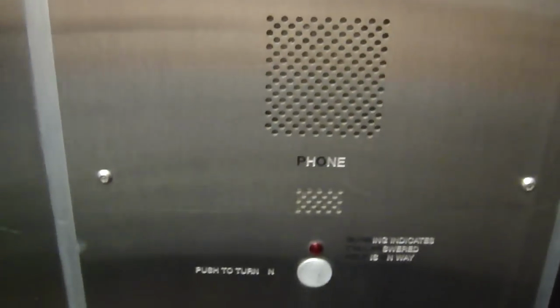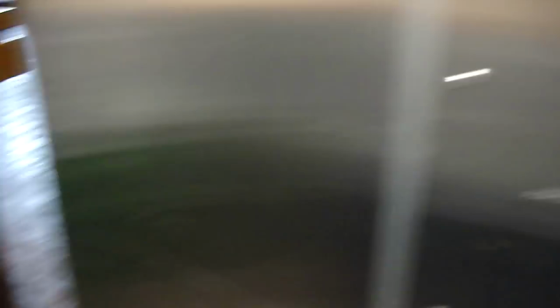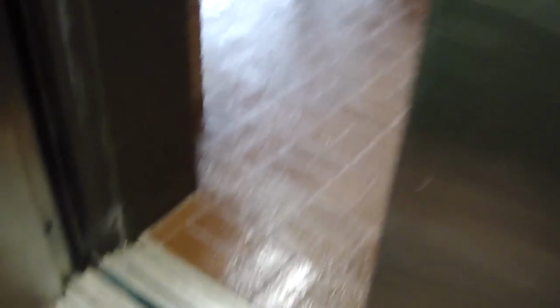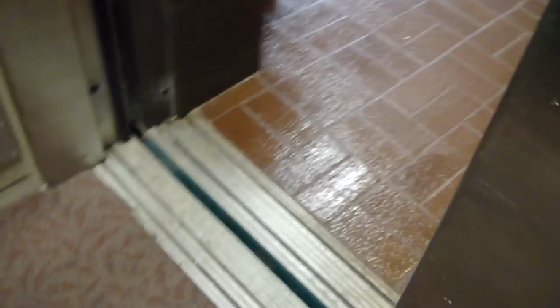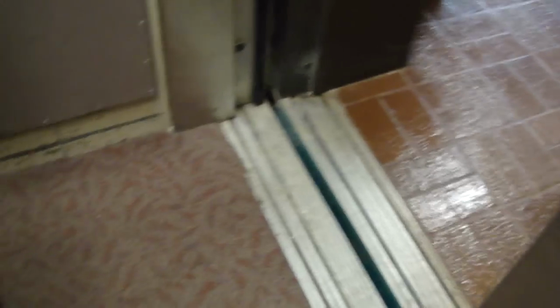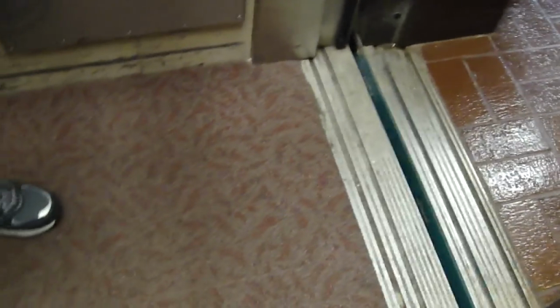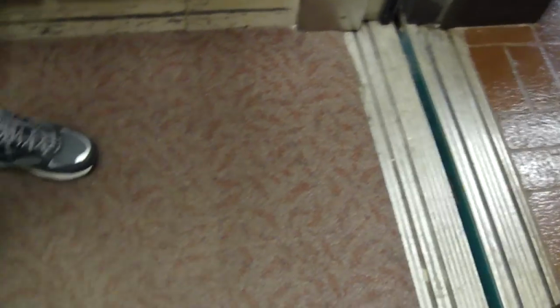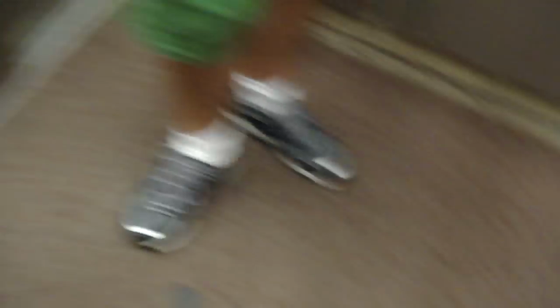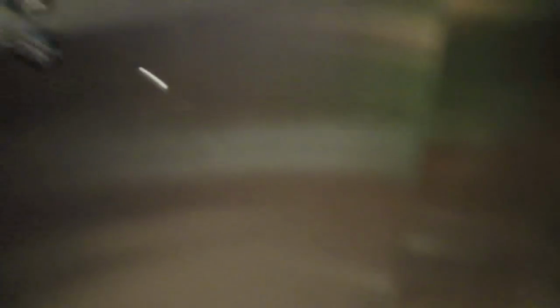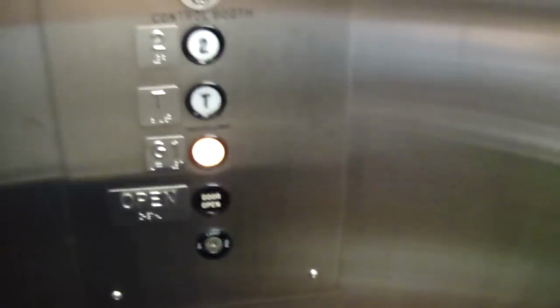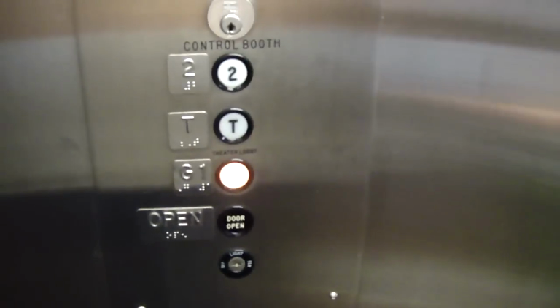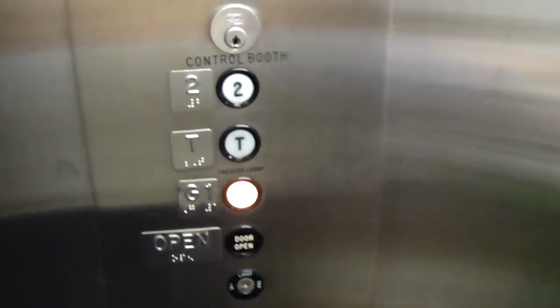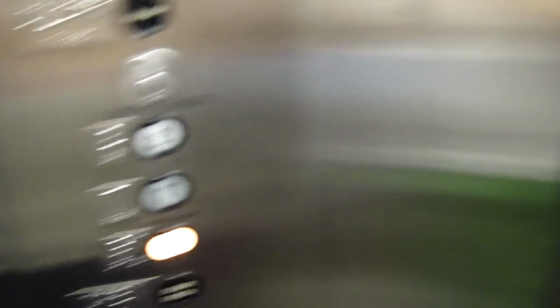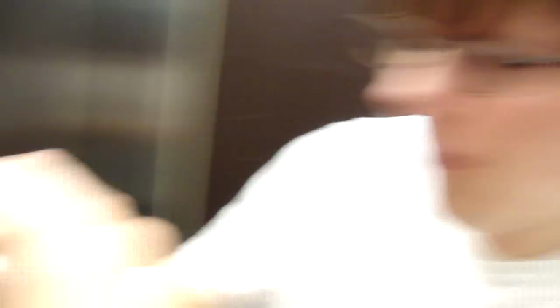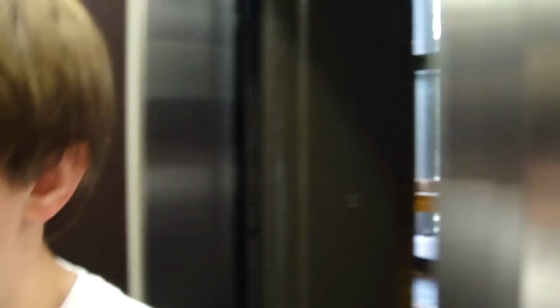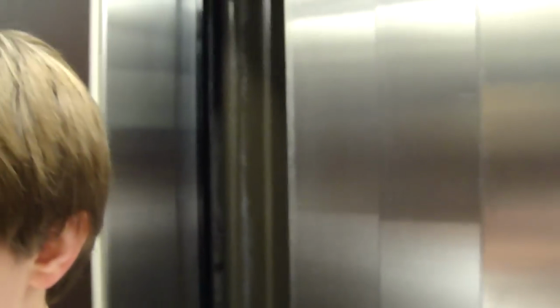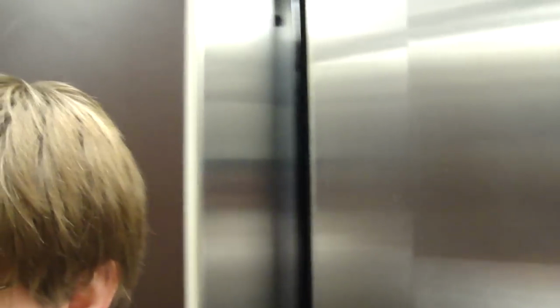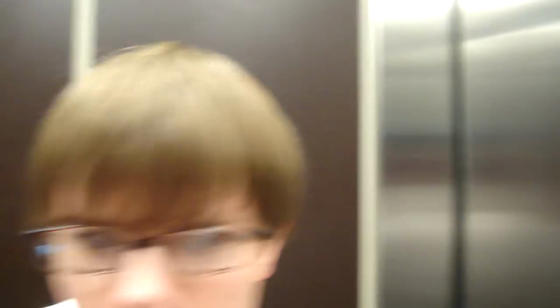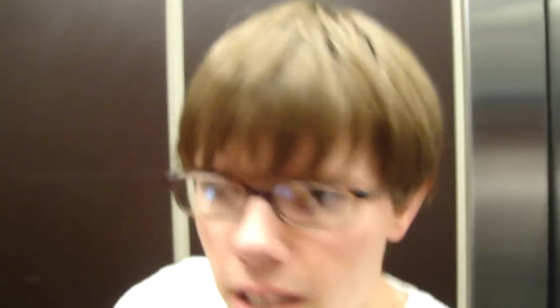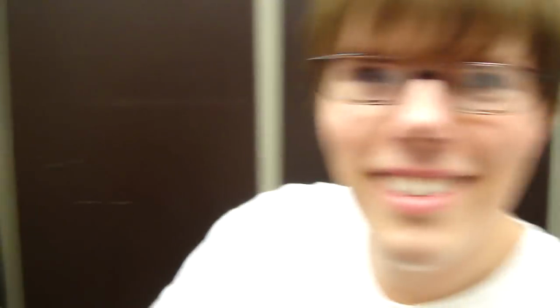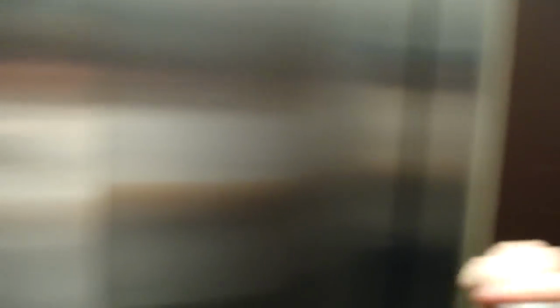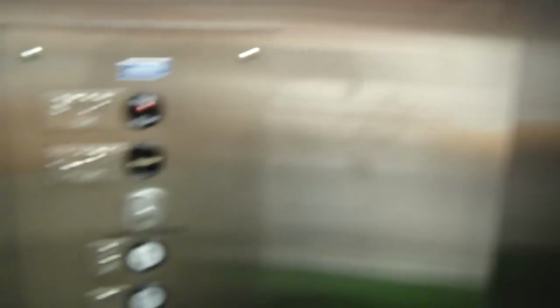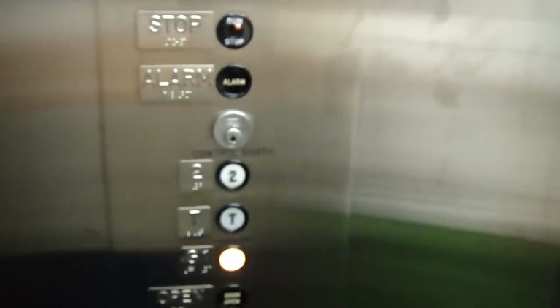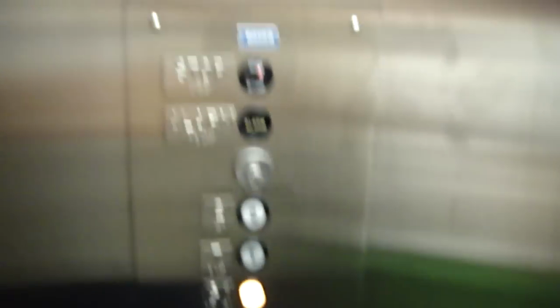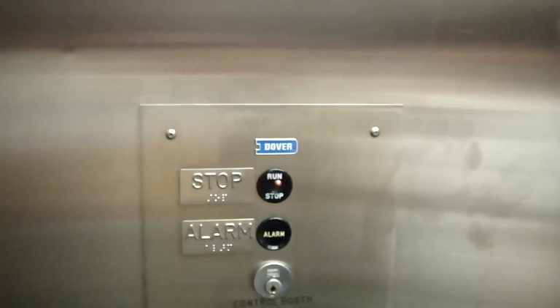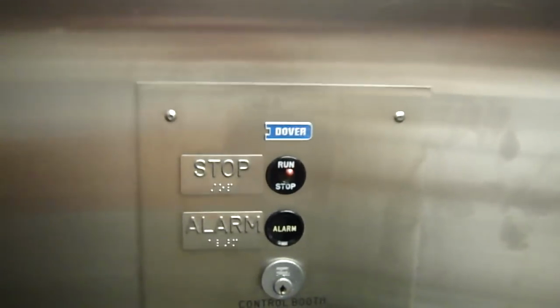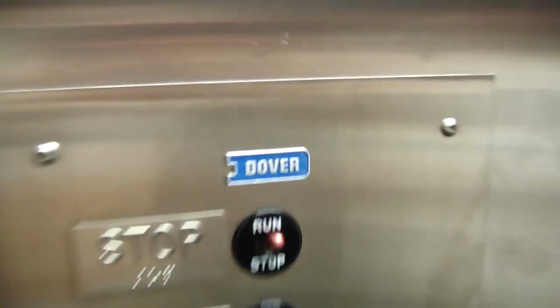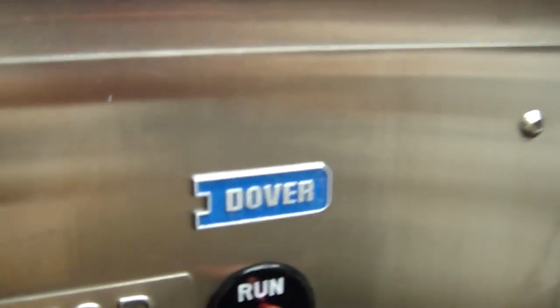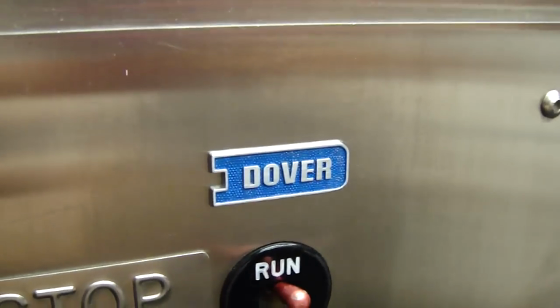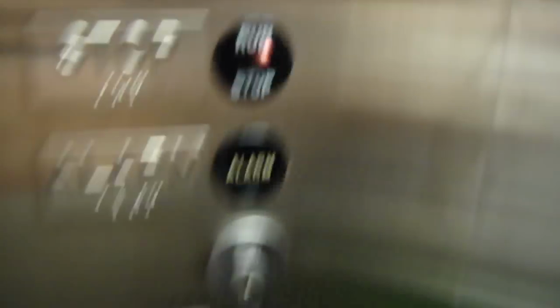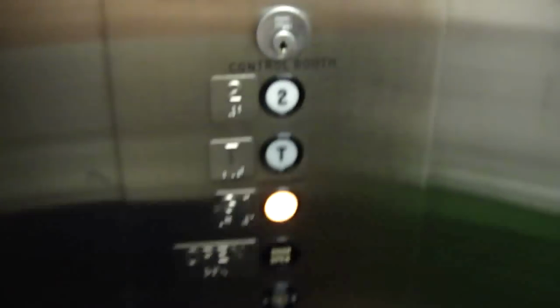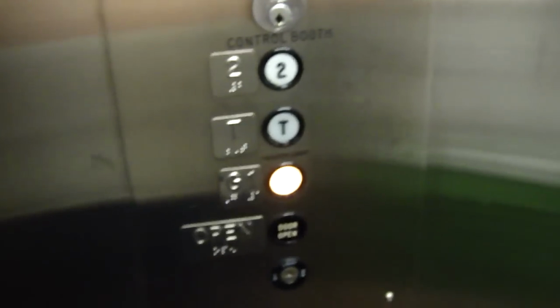ADA compliant phone. This is a nice elevator. There it is — these are the fixtures. You're only with Dover Classic. I like that logo. So do I.